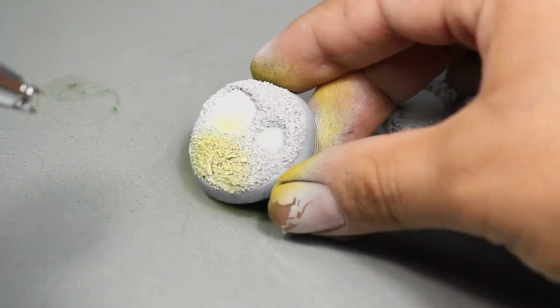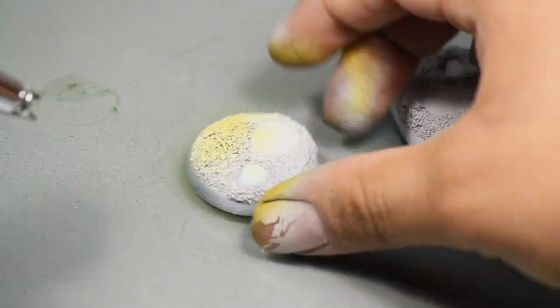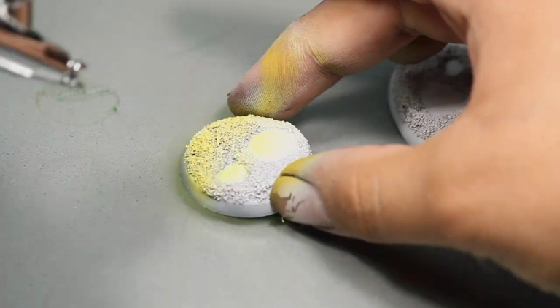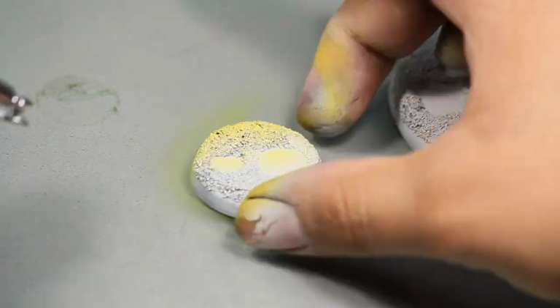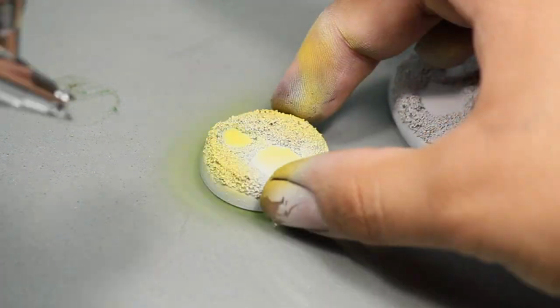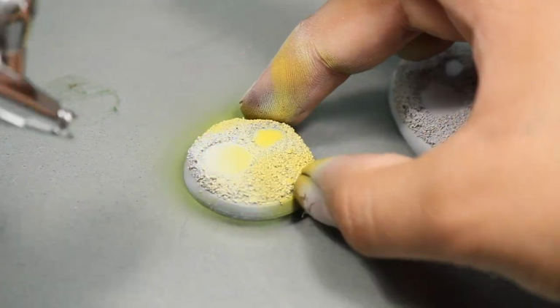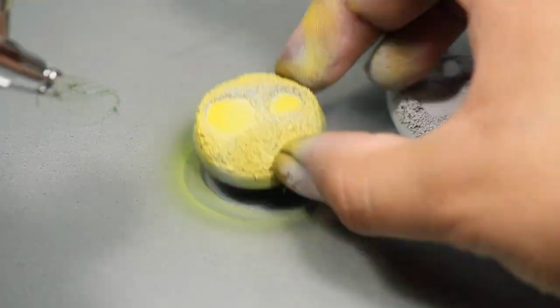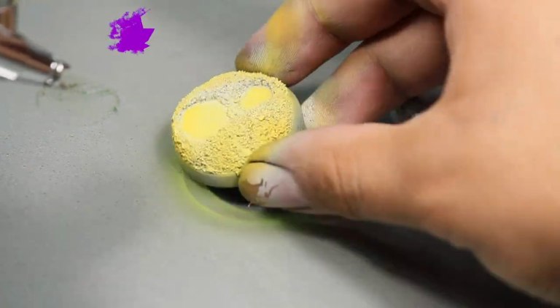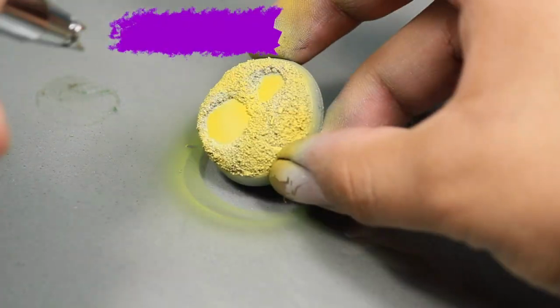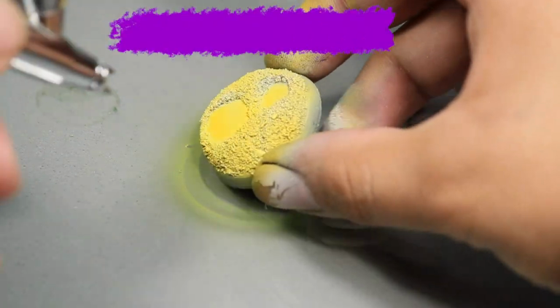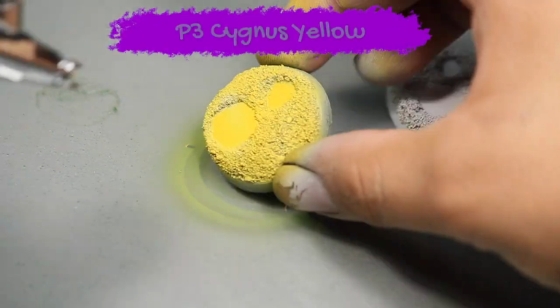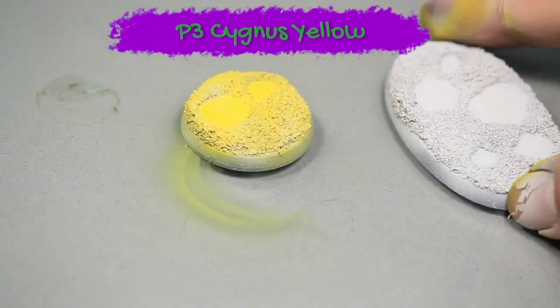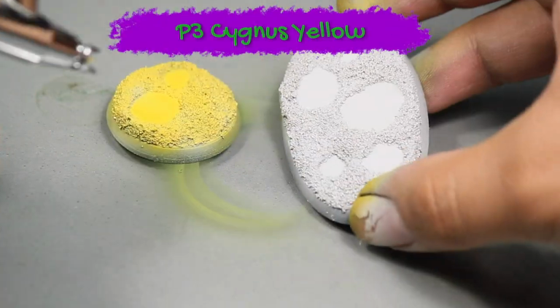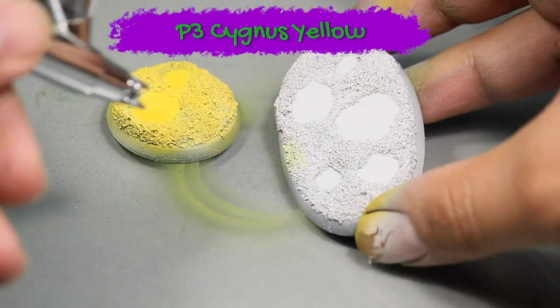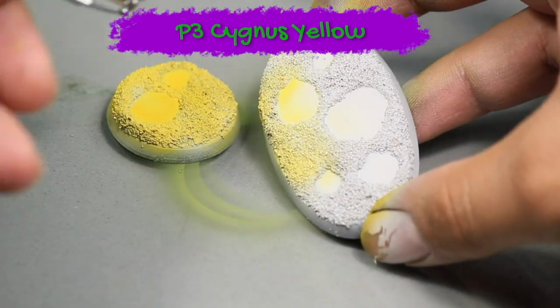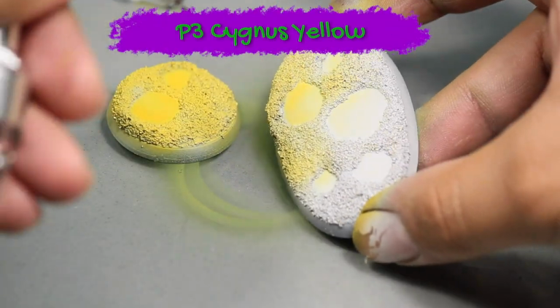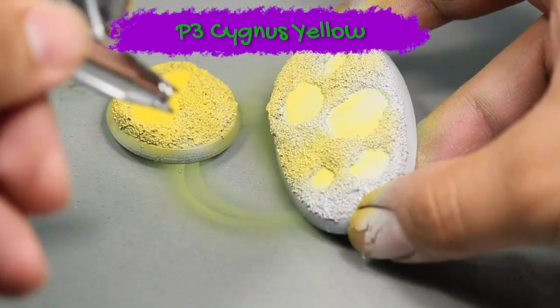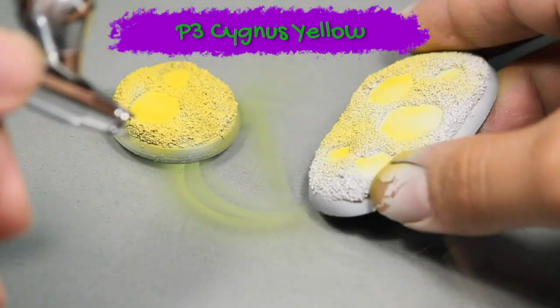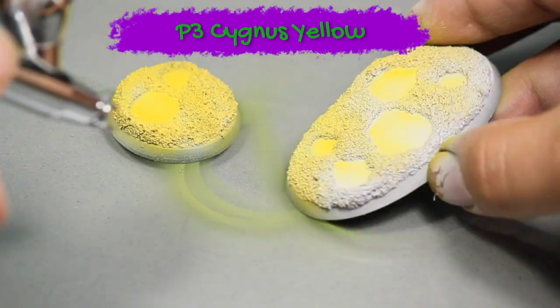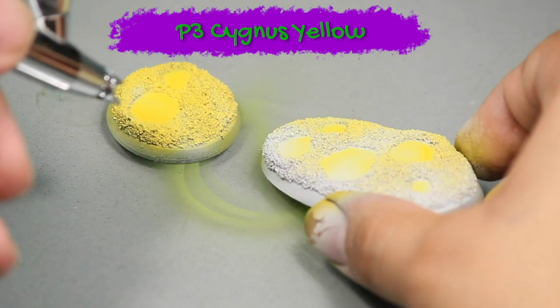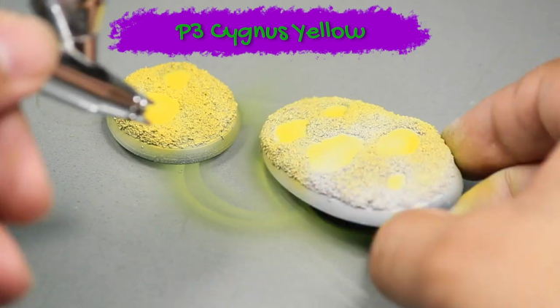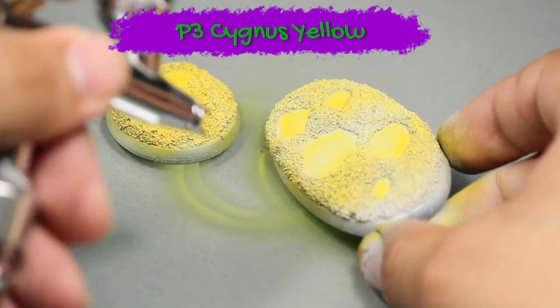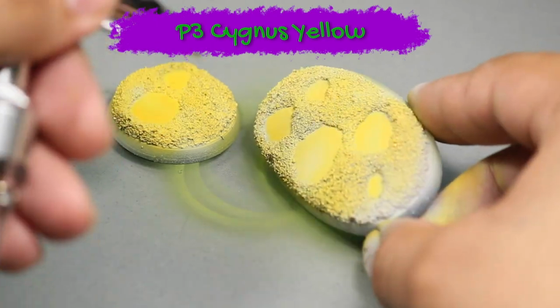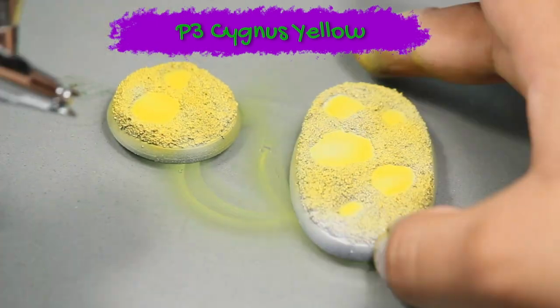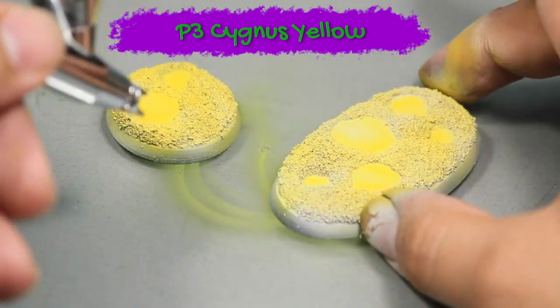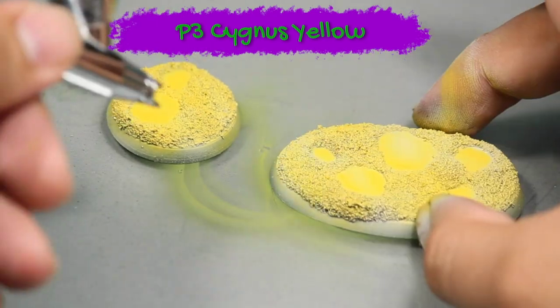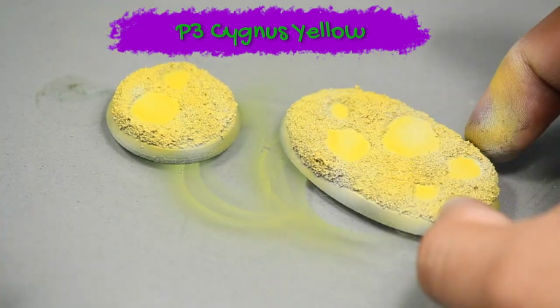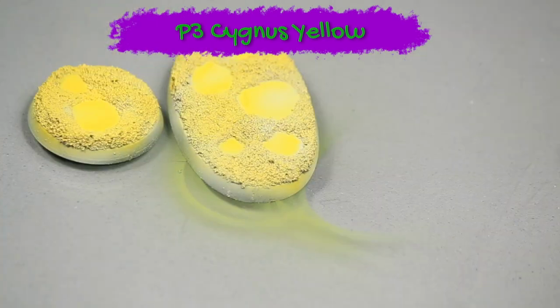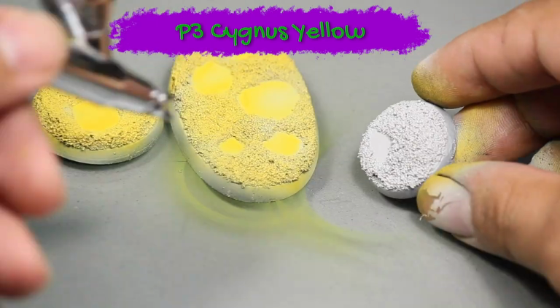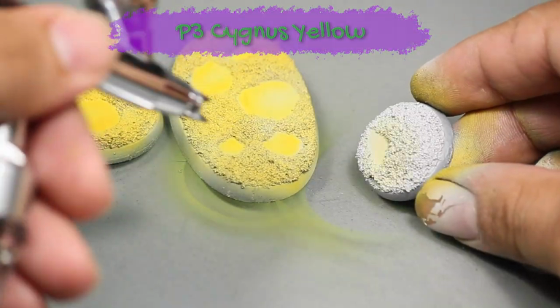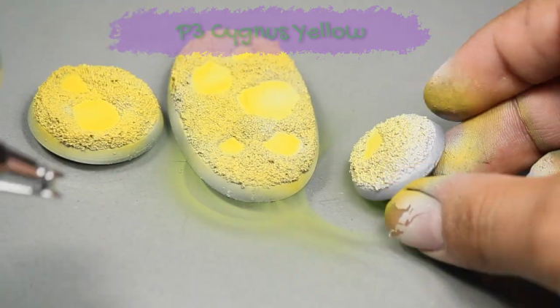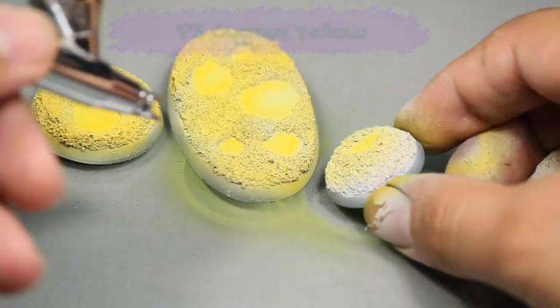Then I base coated my models with some P3 Cygnus Yellow. I'm doing this with my airbrush, but you could also do this by layering up a few thin coats applied with a brush.